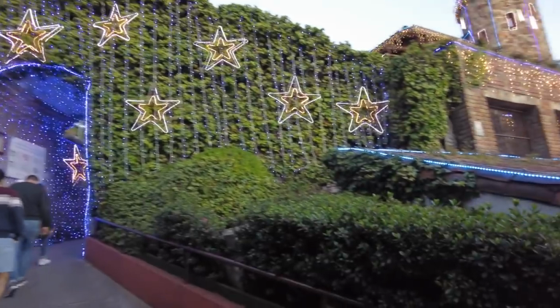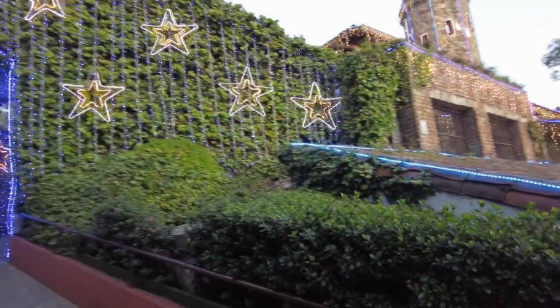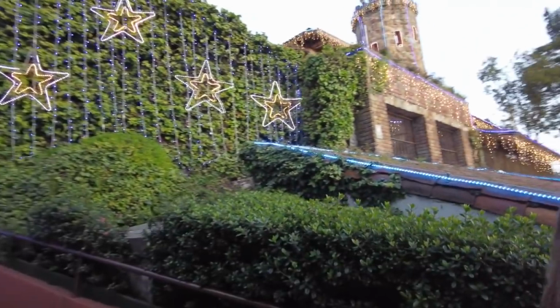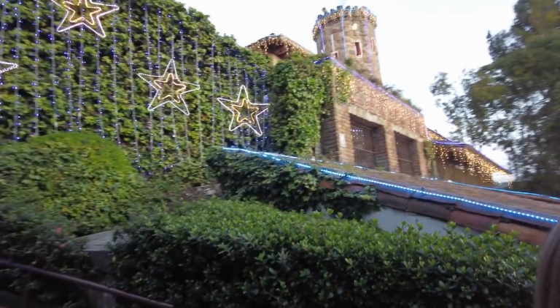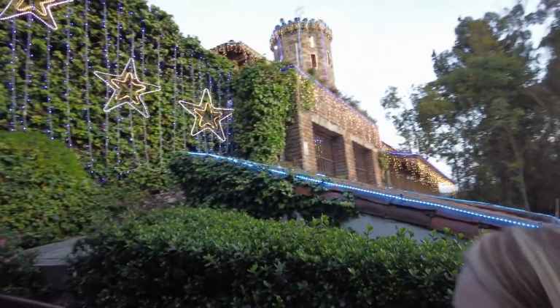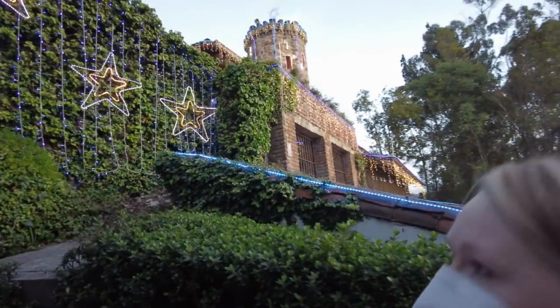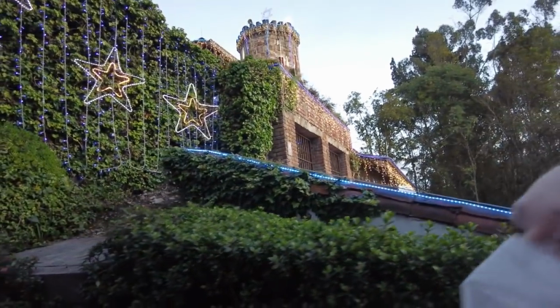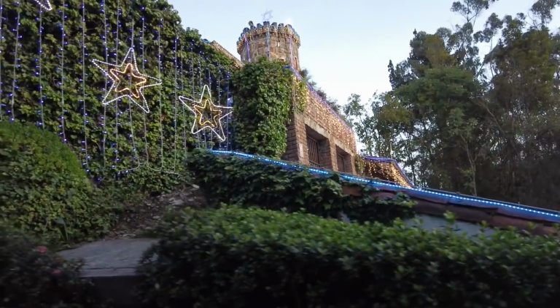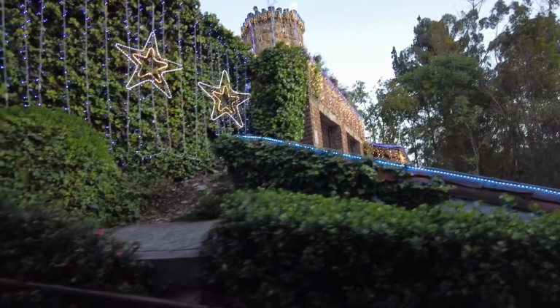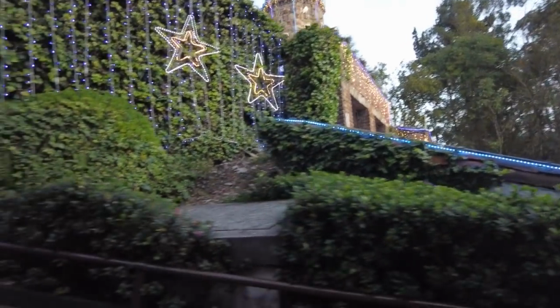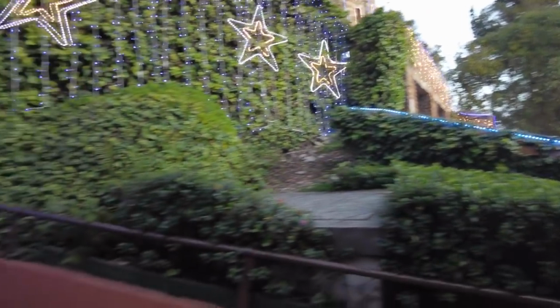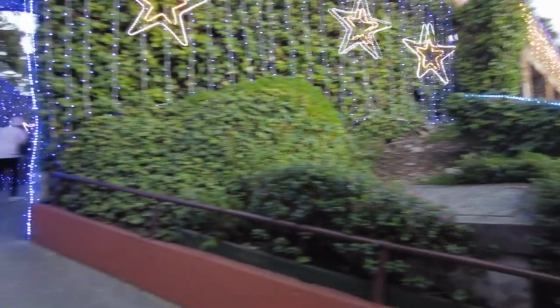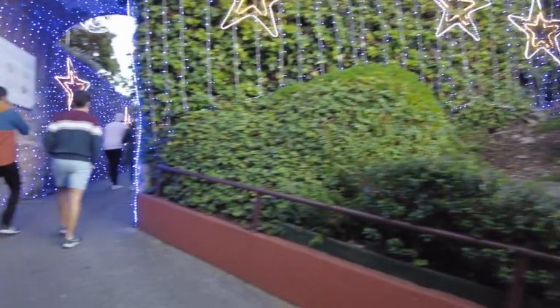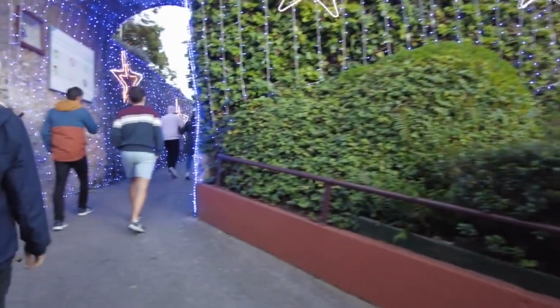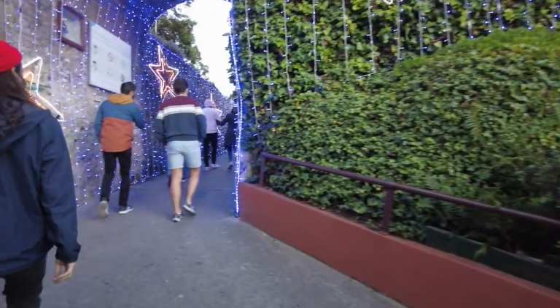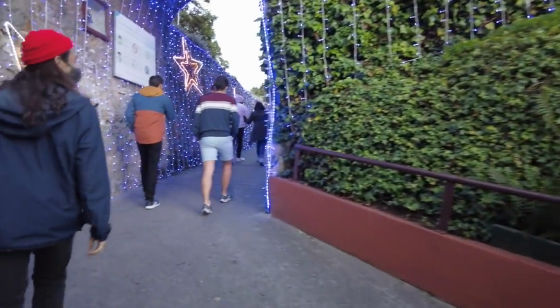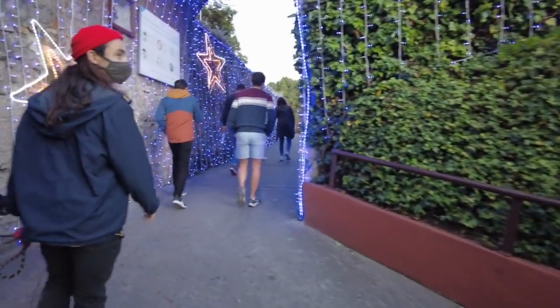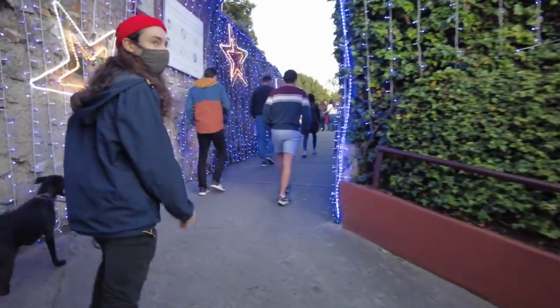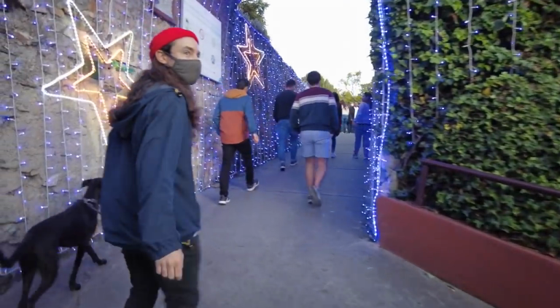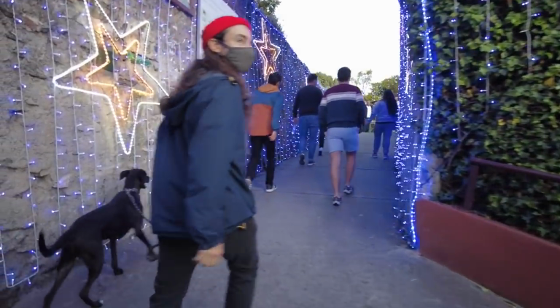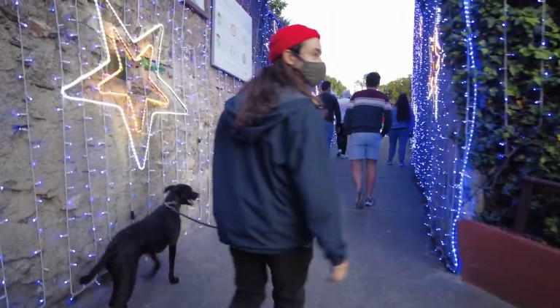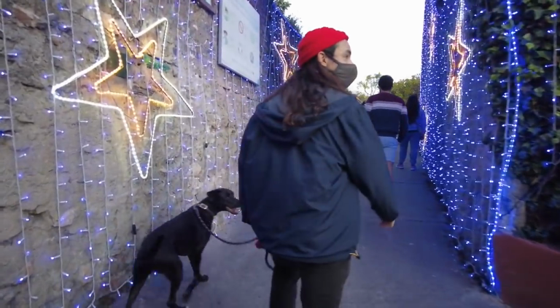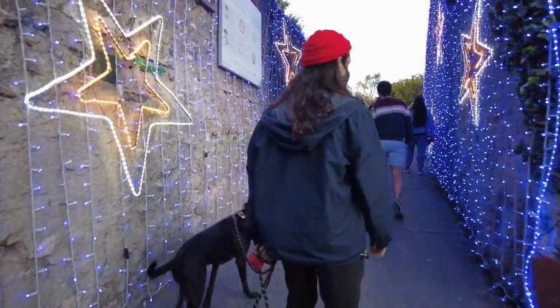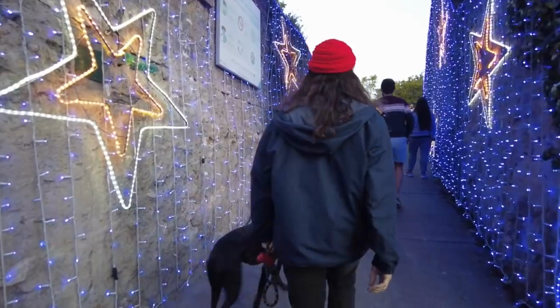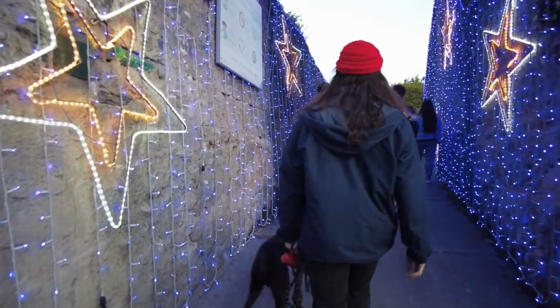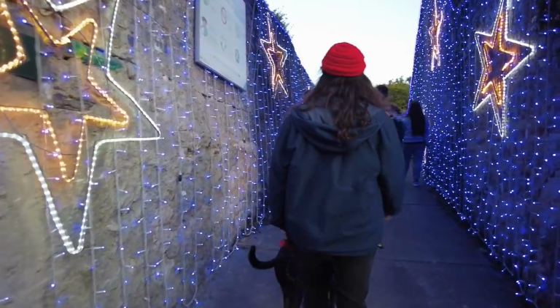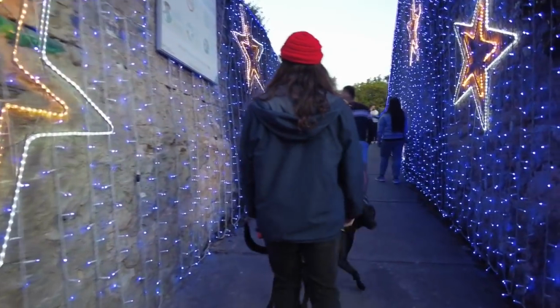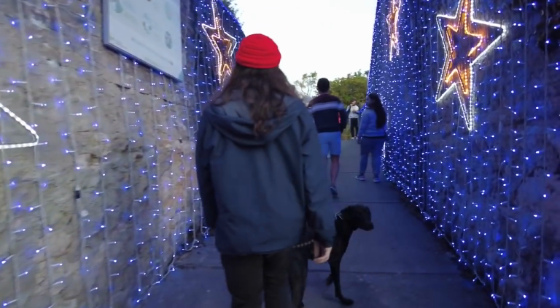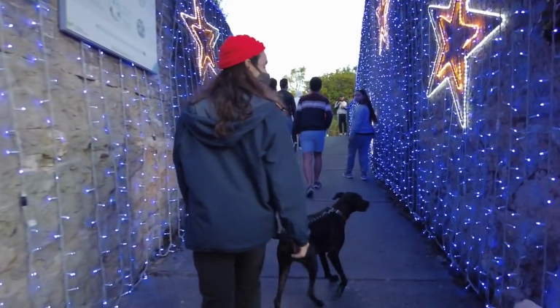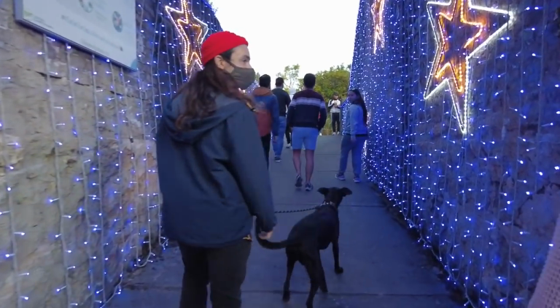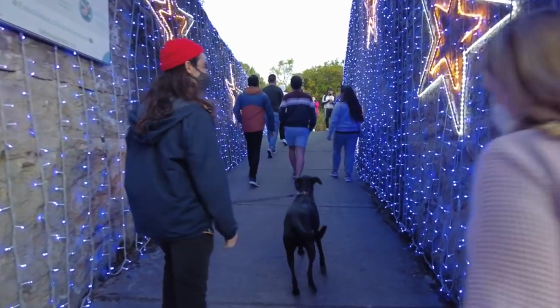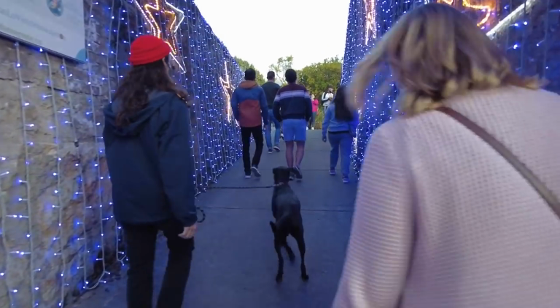Oh I love this! Oh it's beautiful! Christmas lights, the view, restaurant, cafe — what more could you ask for?